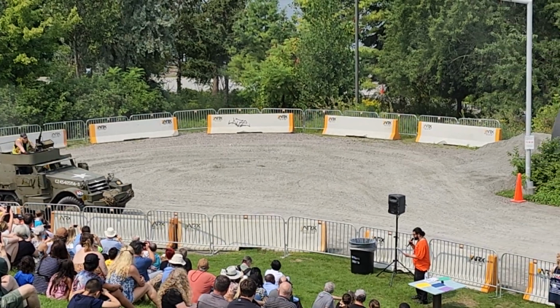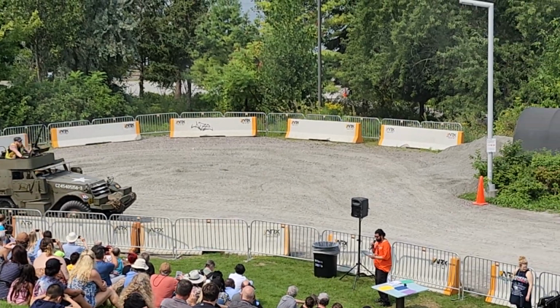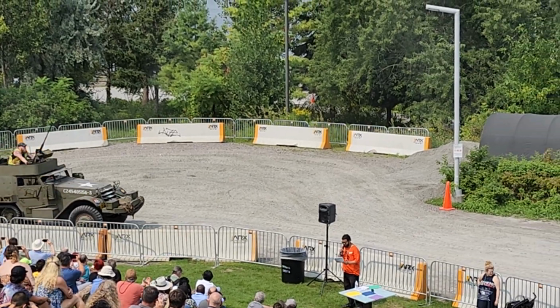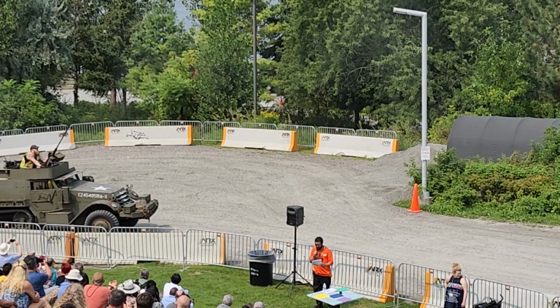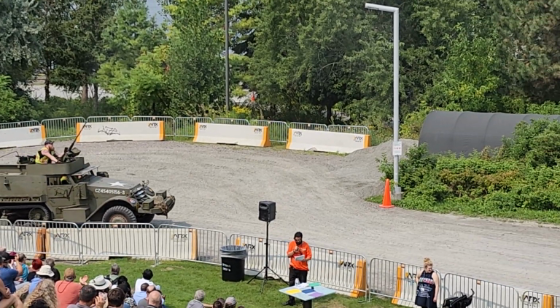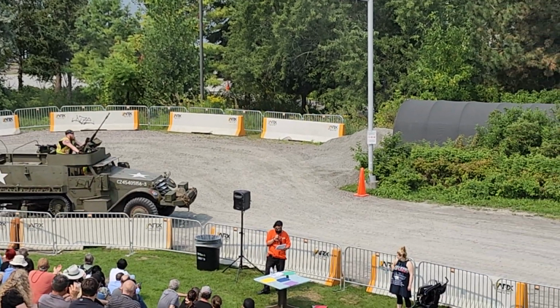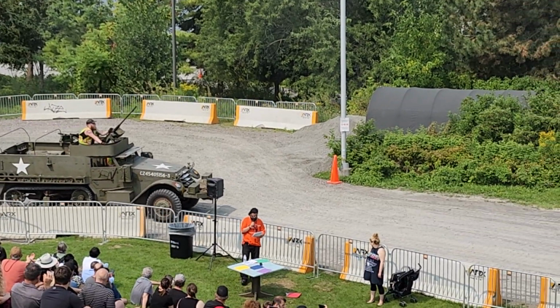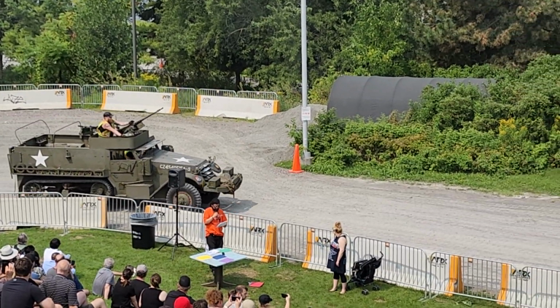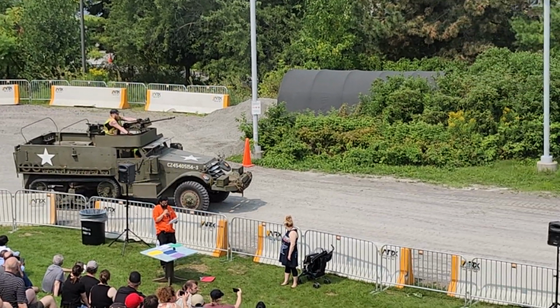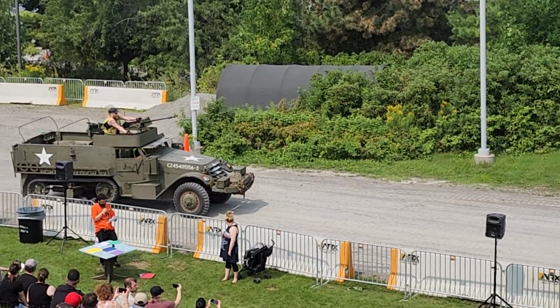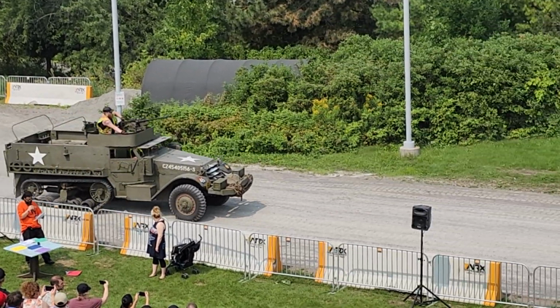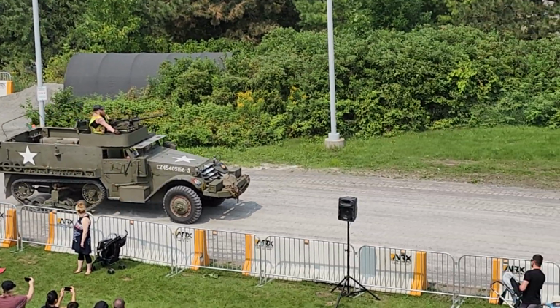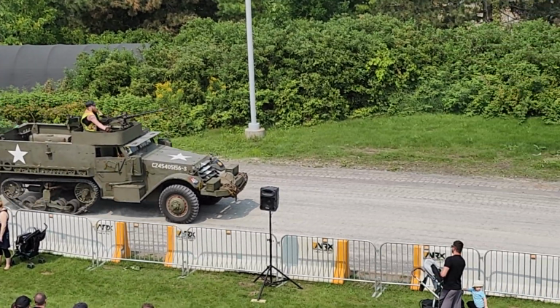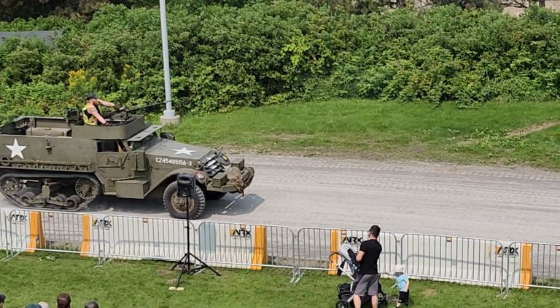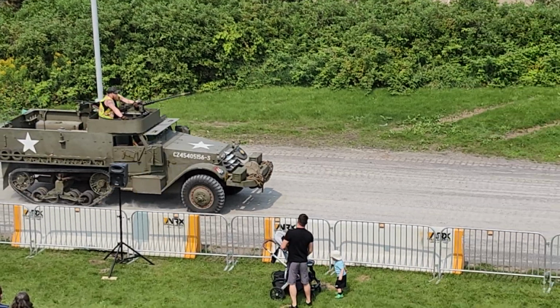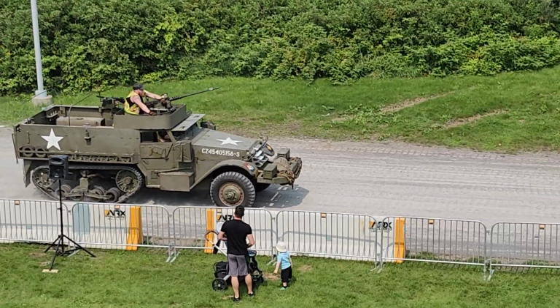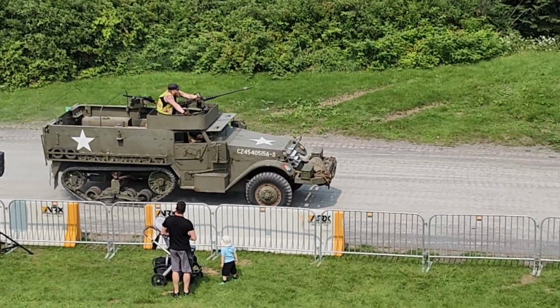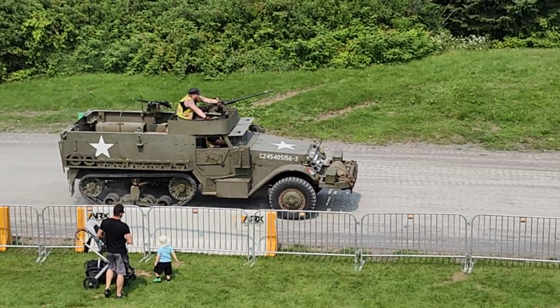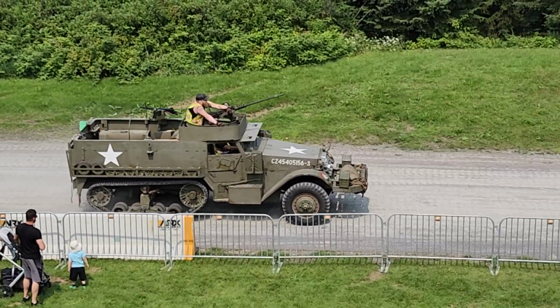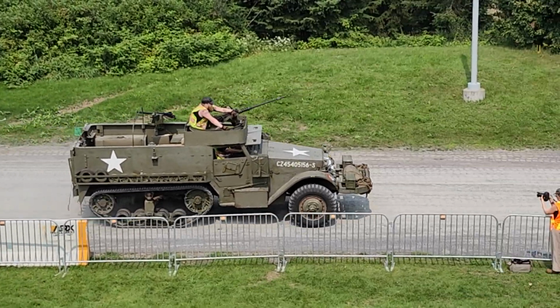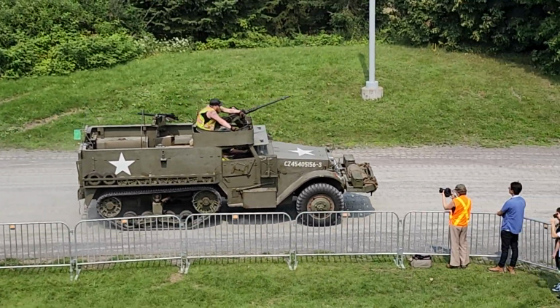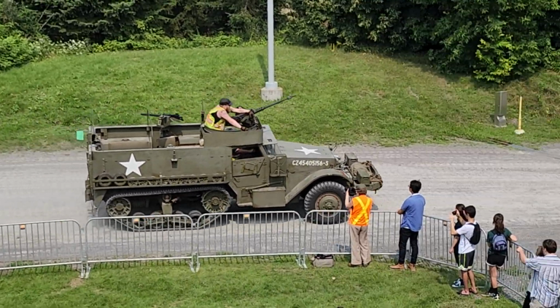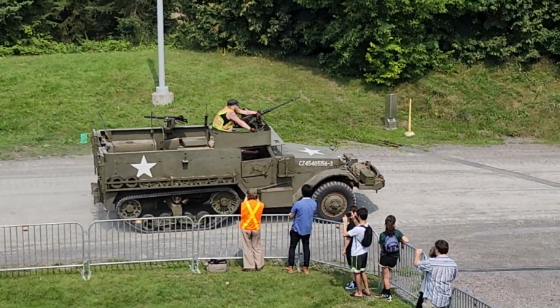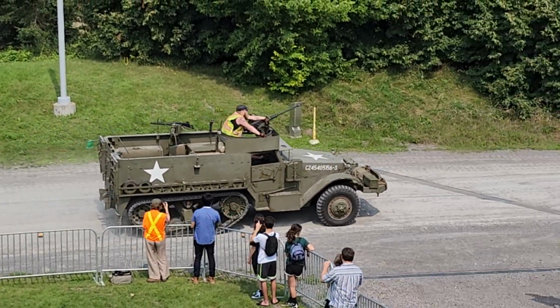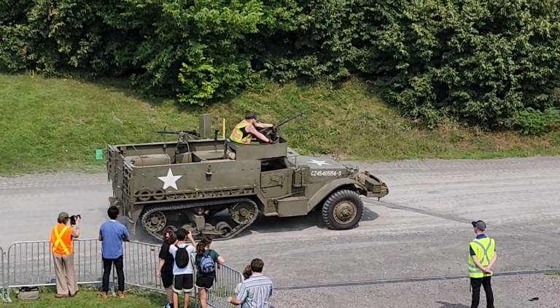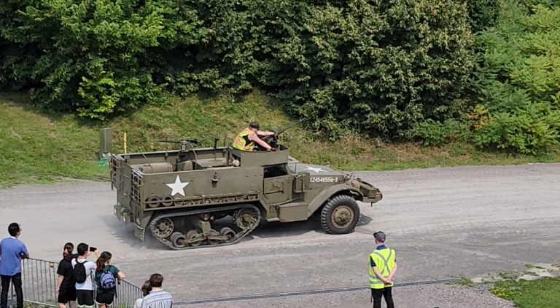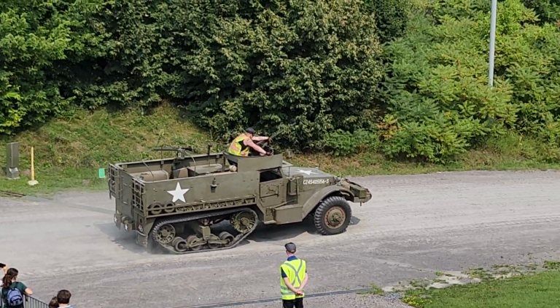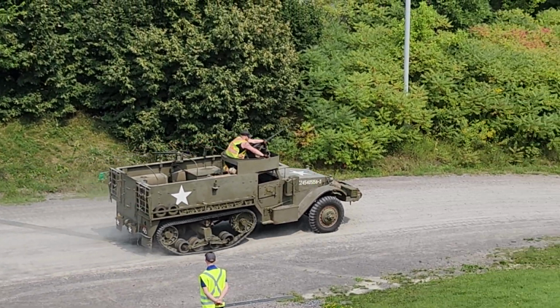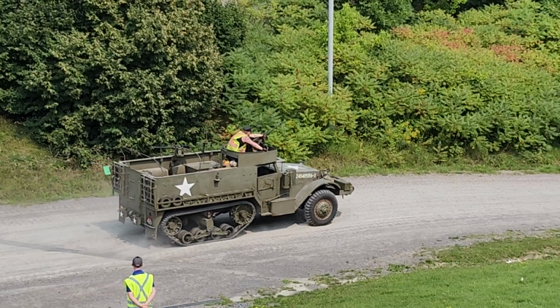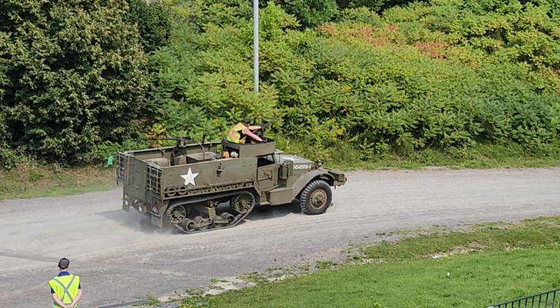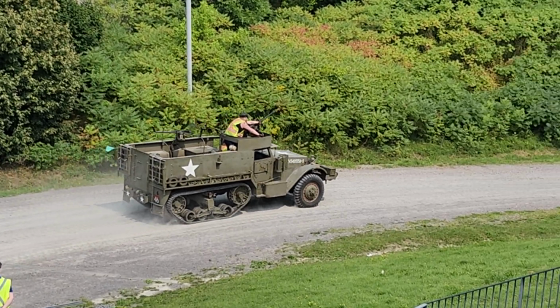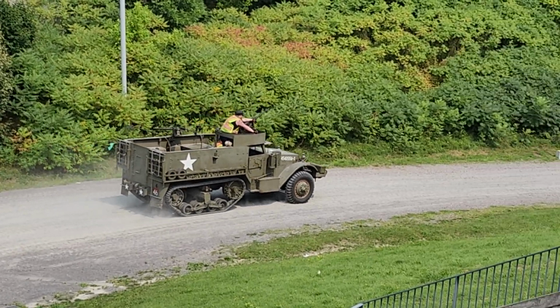The half-track served as armored personnel carriers, command vehicles, ammunition carriers, and to tow artillery. Its thin armor provided some protection from small arms and shell fragments. We'll get back to it.